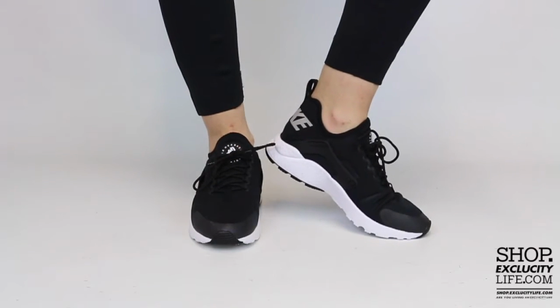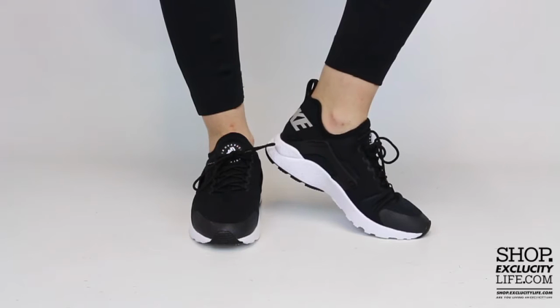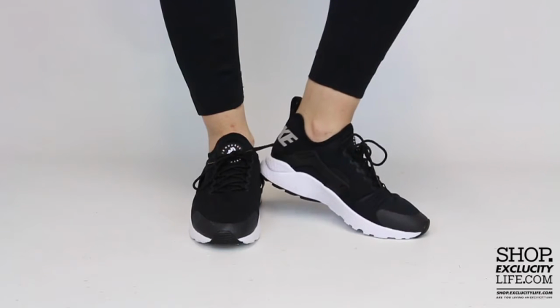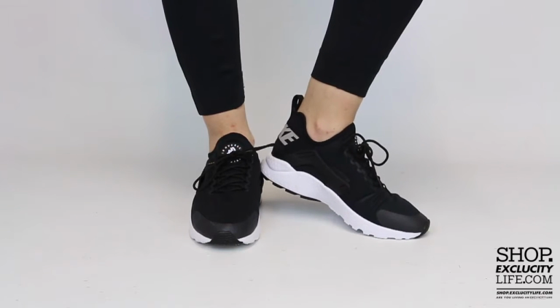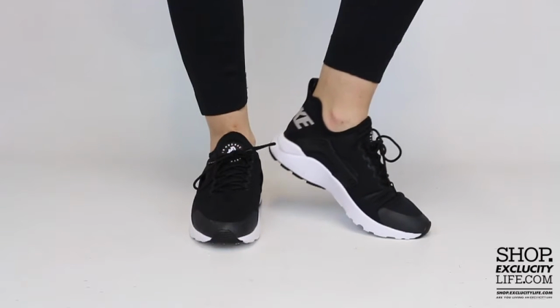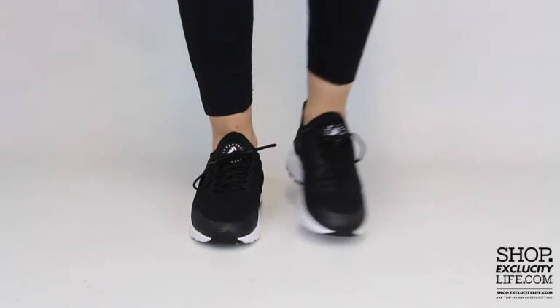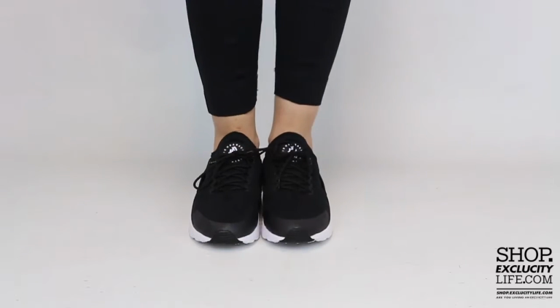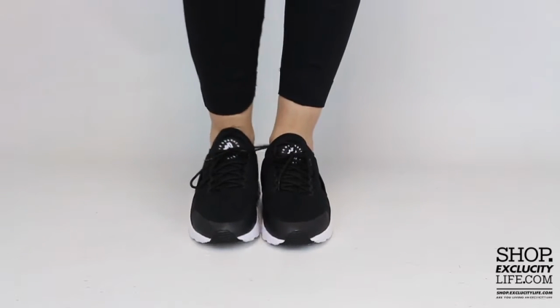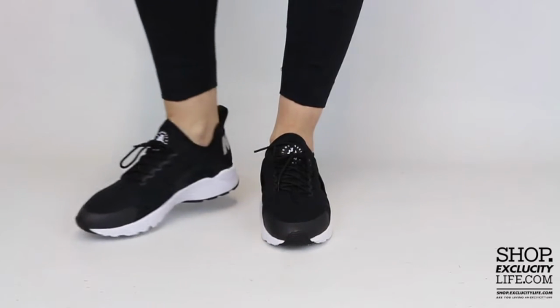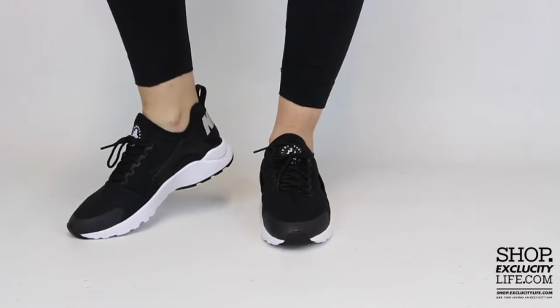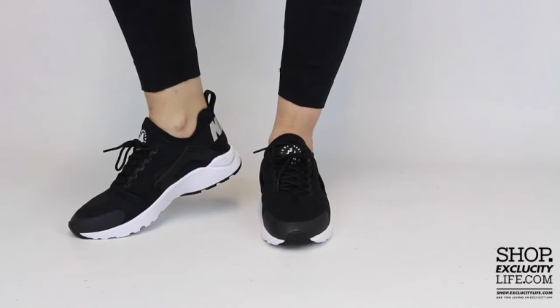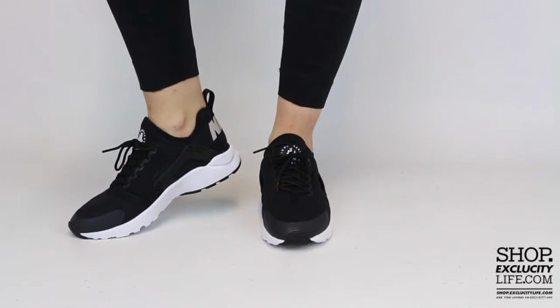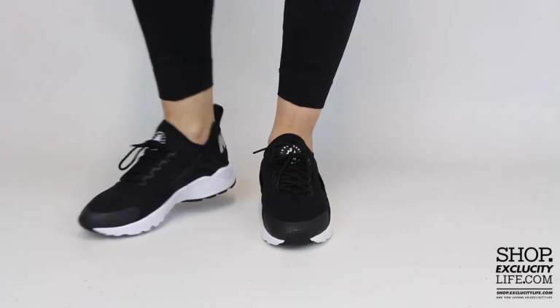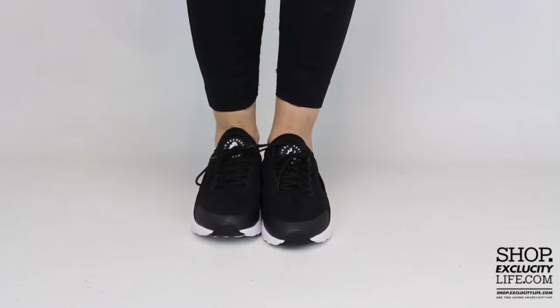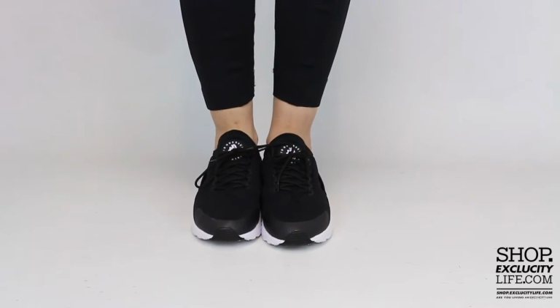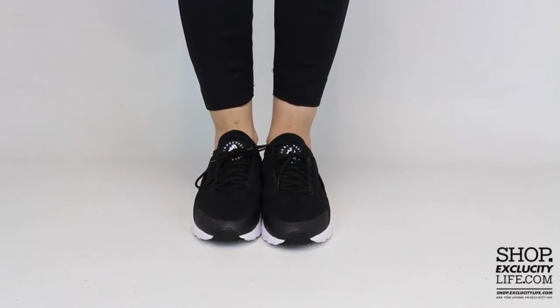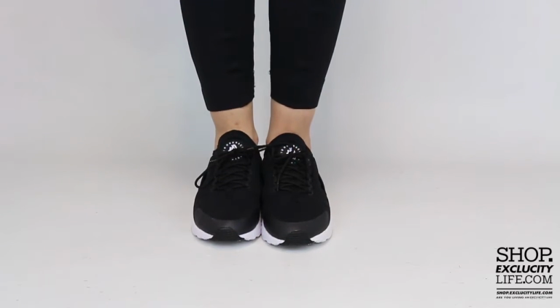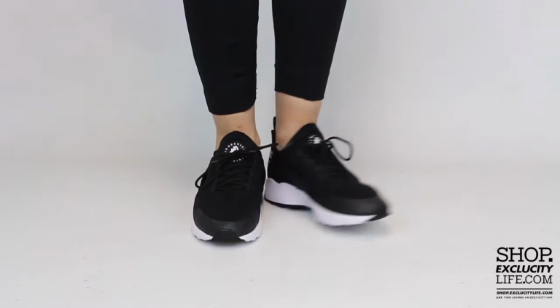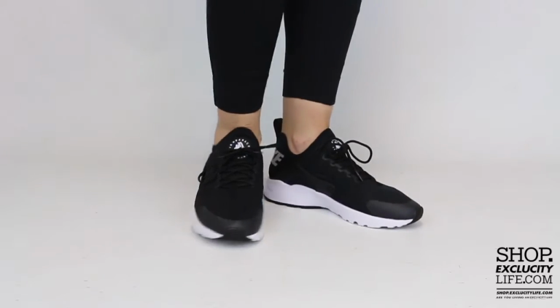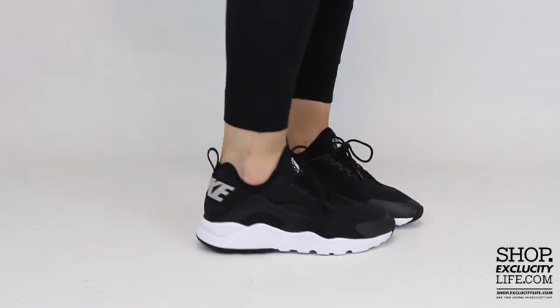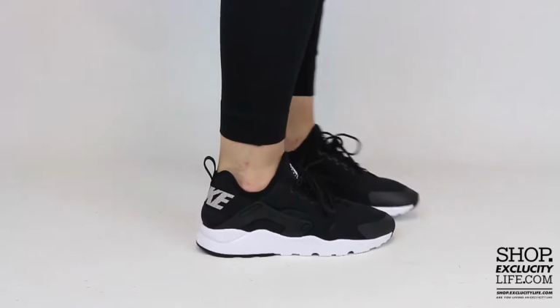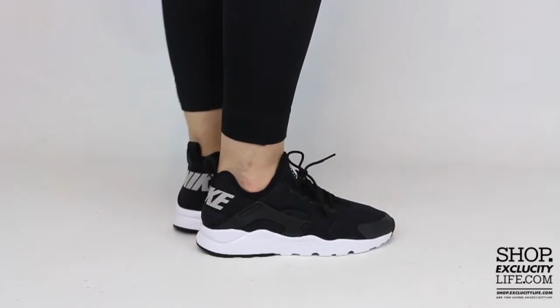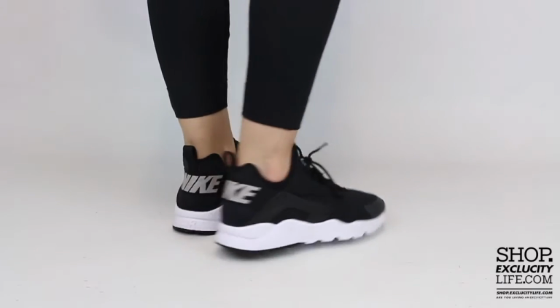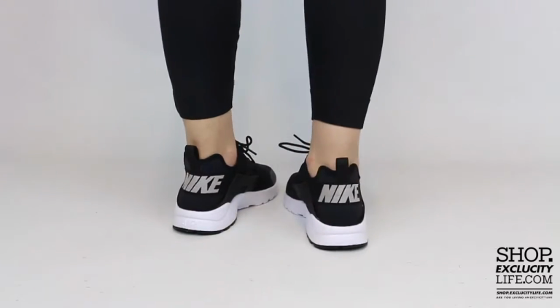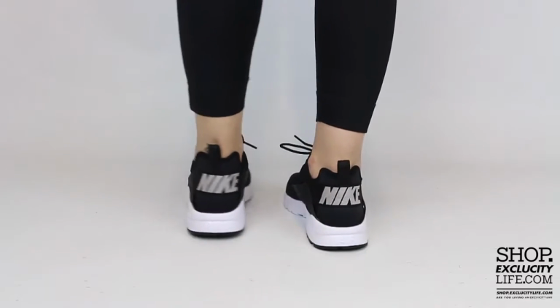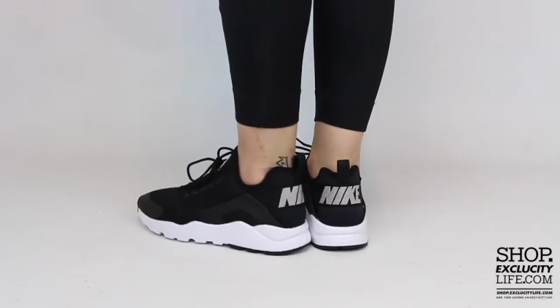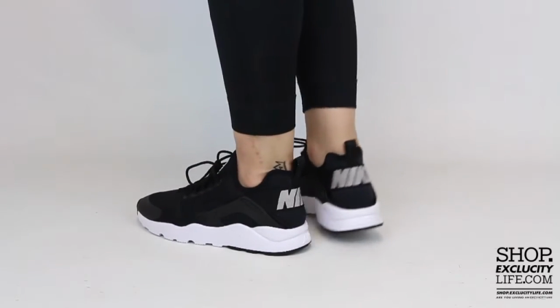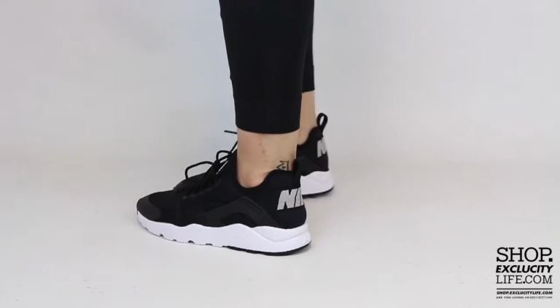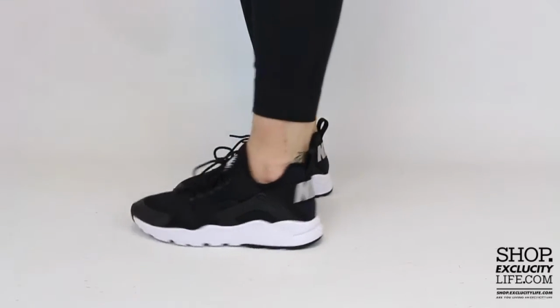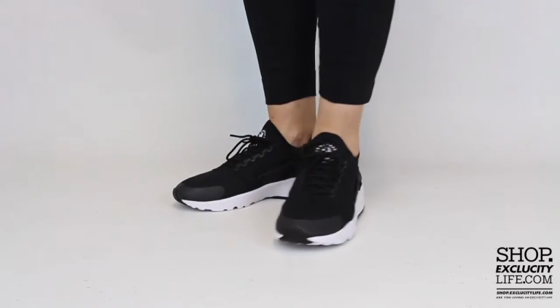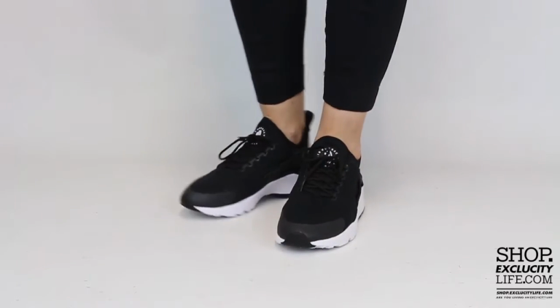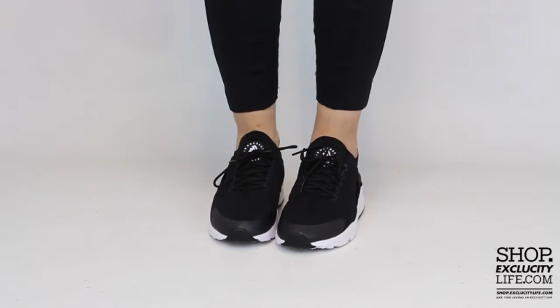Alright ladies, so this is what the Hirachi Ultras look like on feet. For more information on how to purchase these shoes and for more information on our locations in the Montreal and Toronto area, you can visit us at shop.exclusitylife.com.